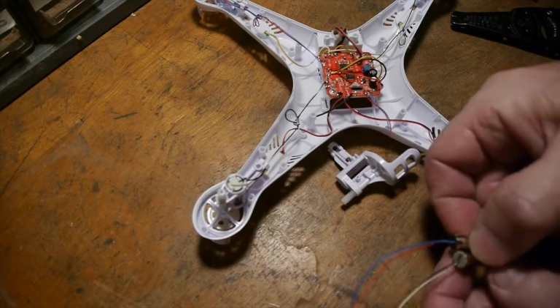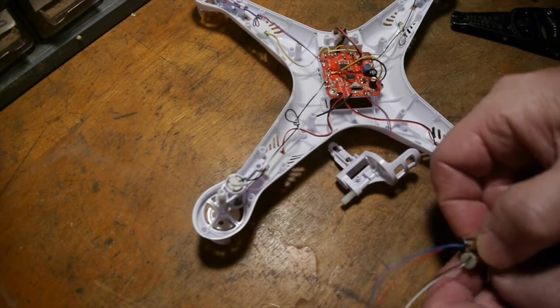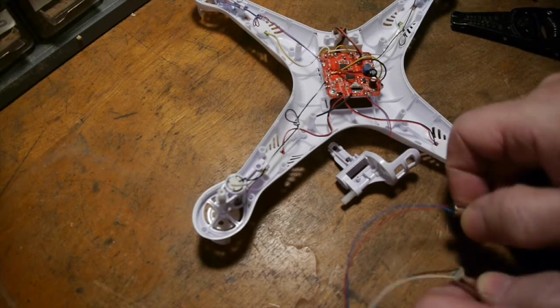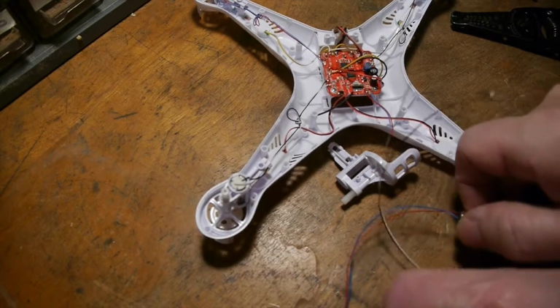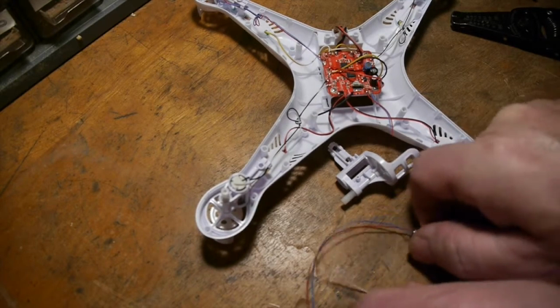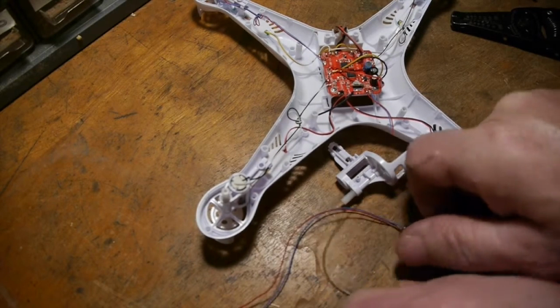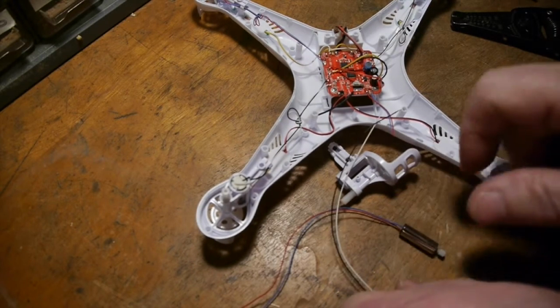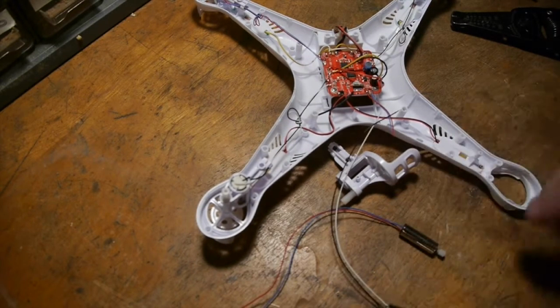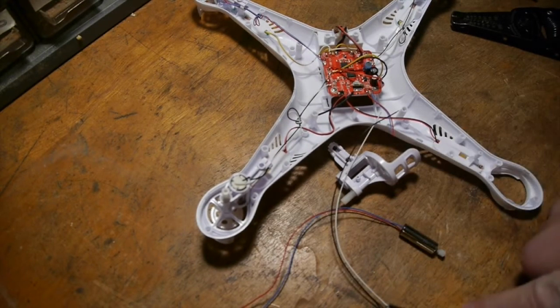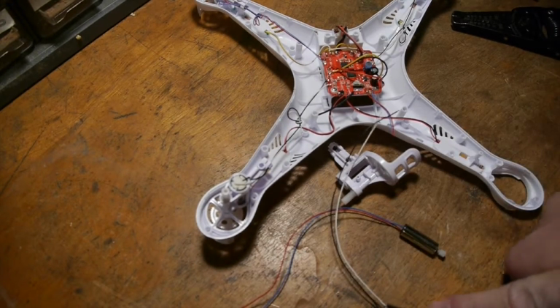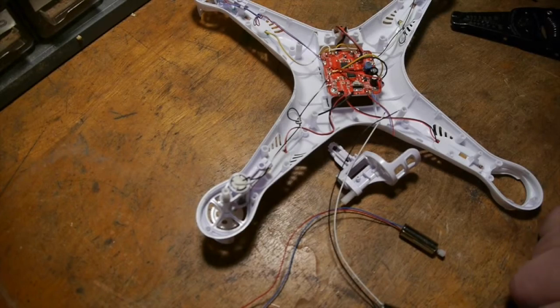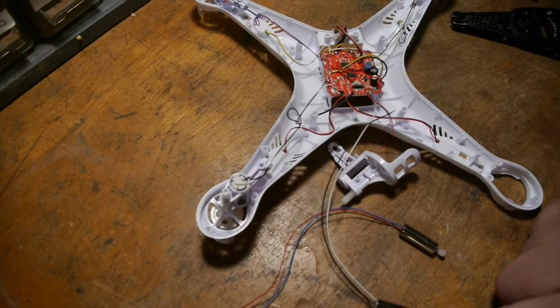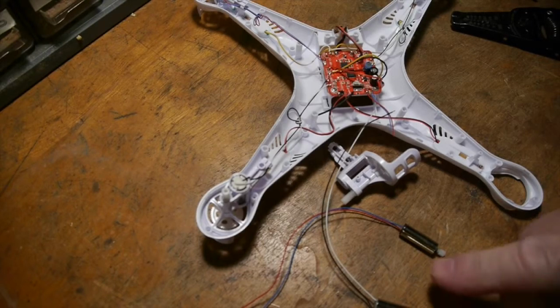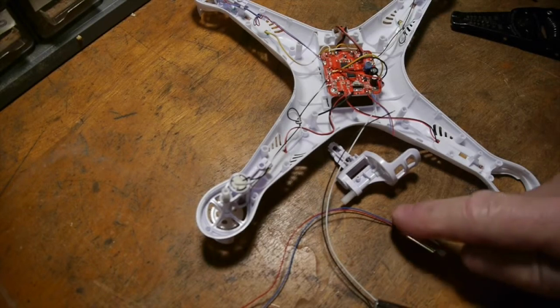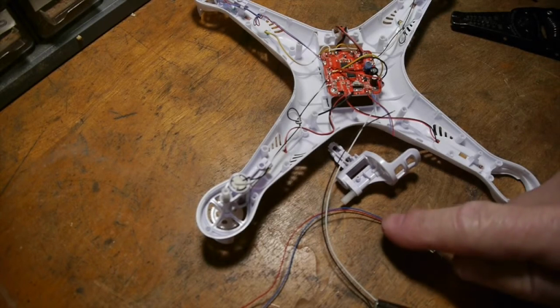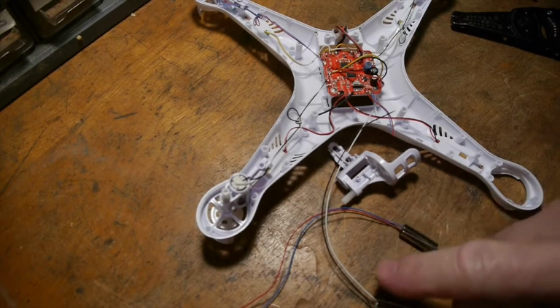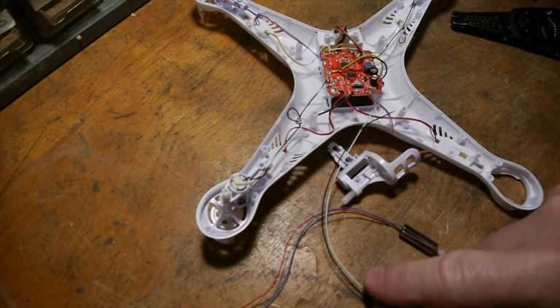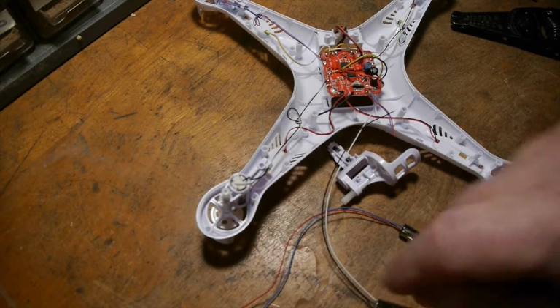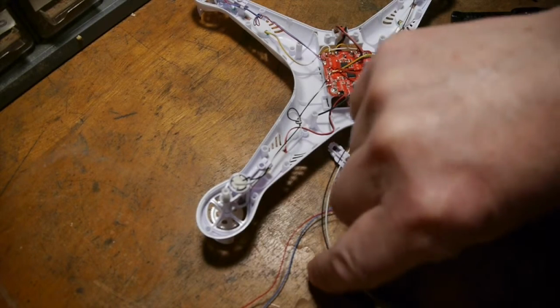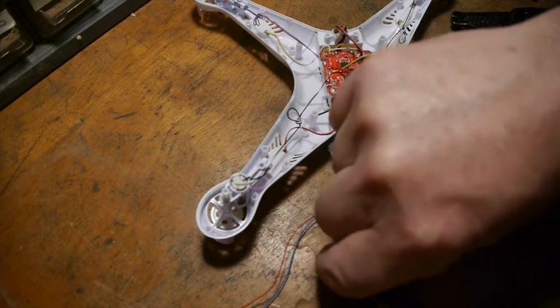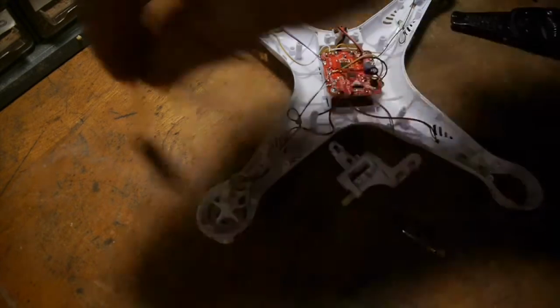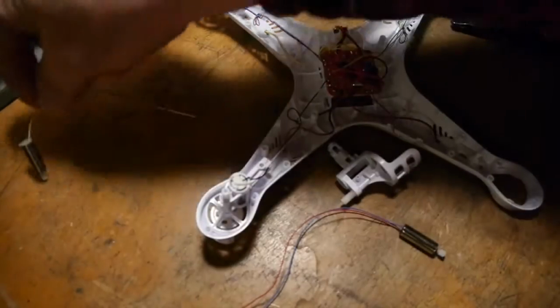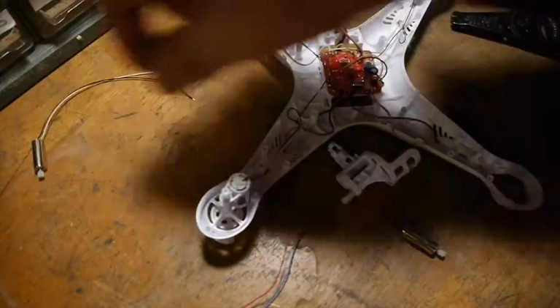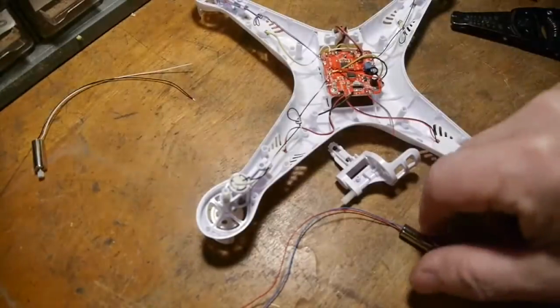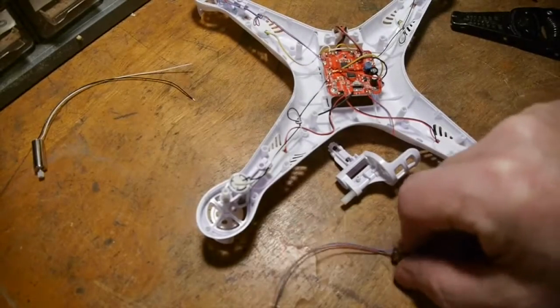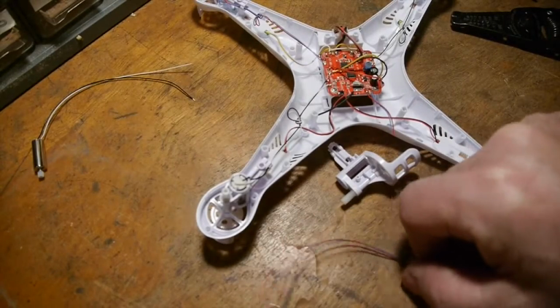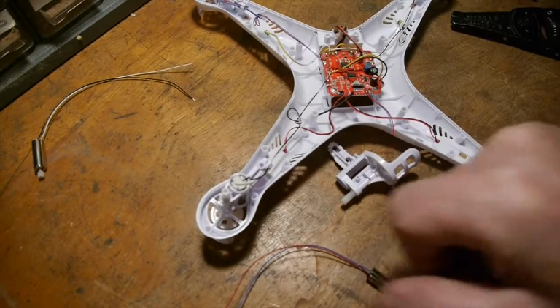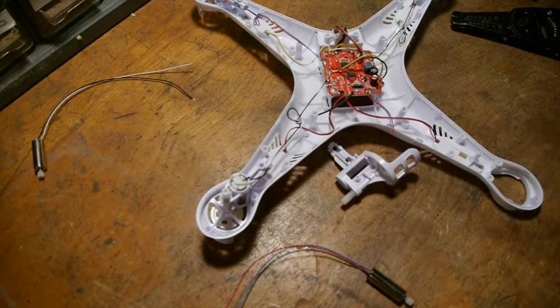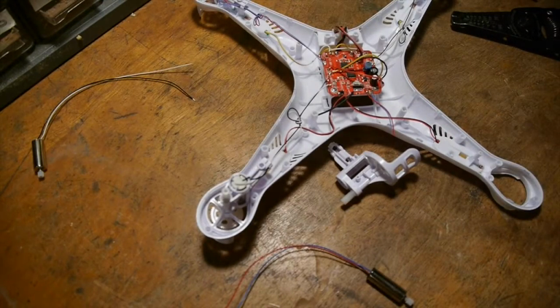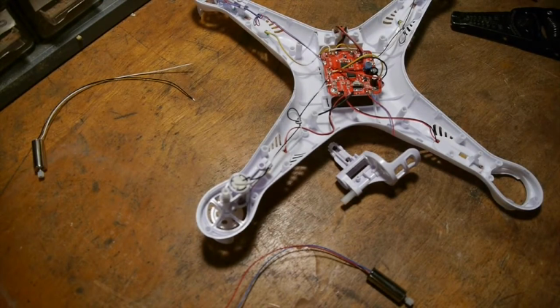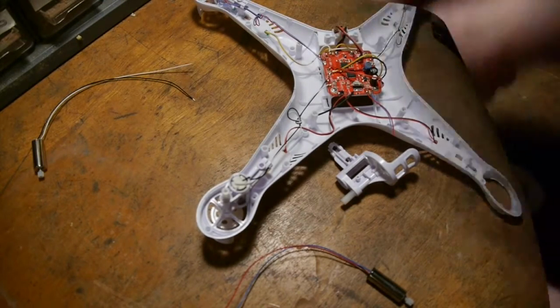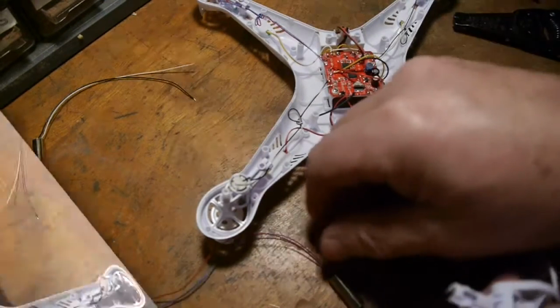There are two different motors on these quadcopters — one spins clockwise and one spins counterclockwise — so you need to match up your color-coded wires to make sure that you're installing the right motor.